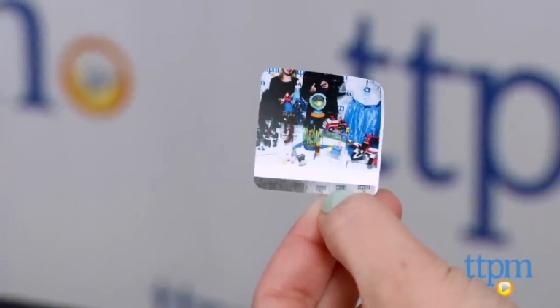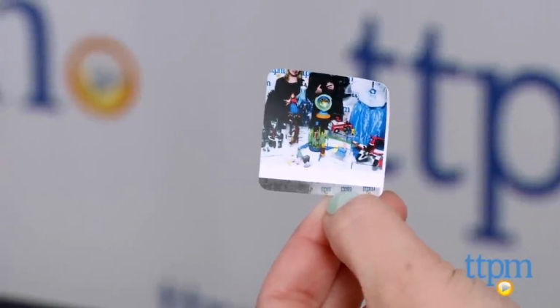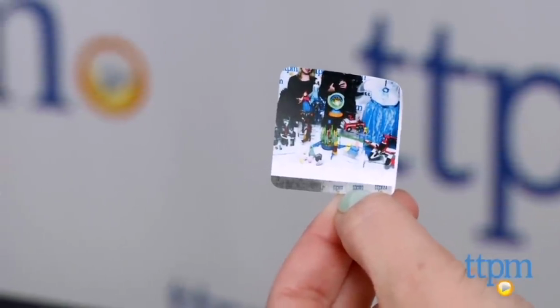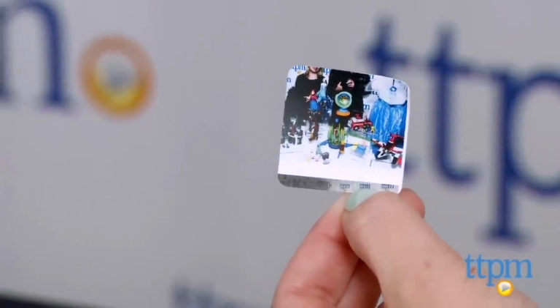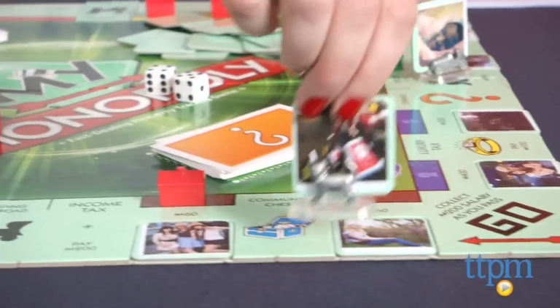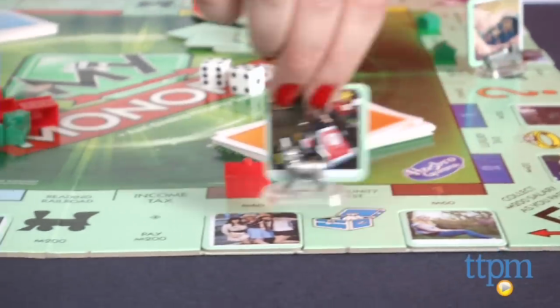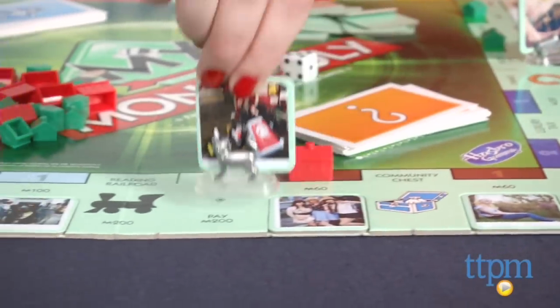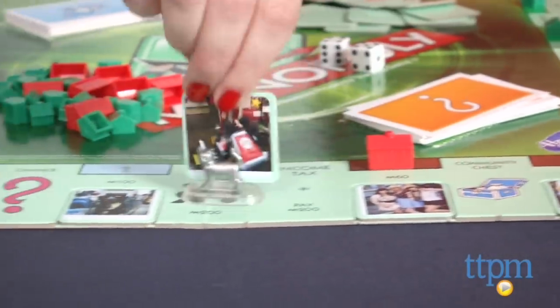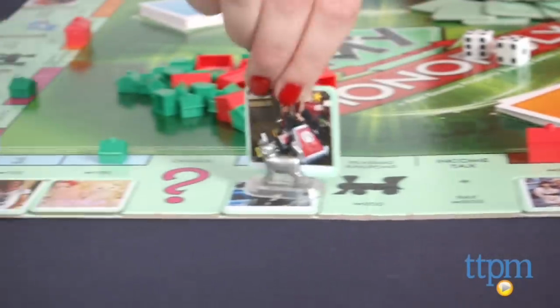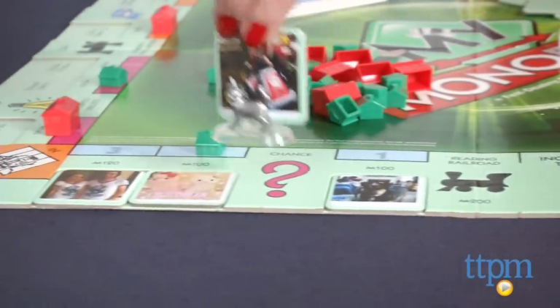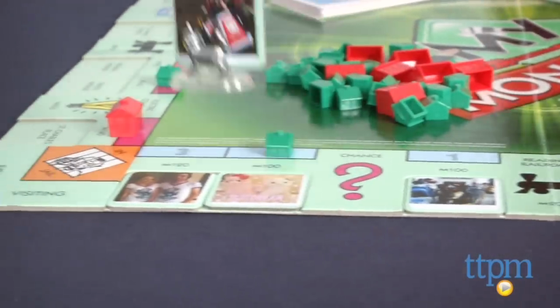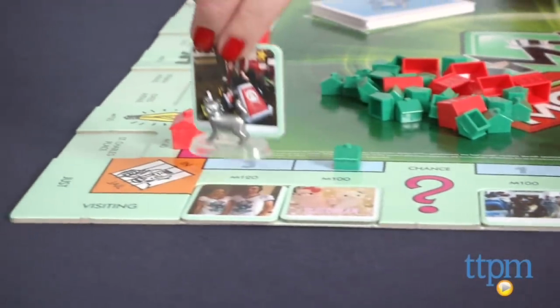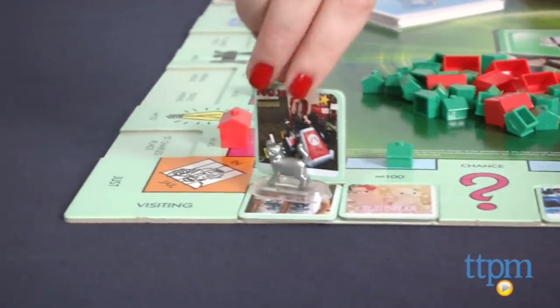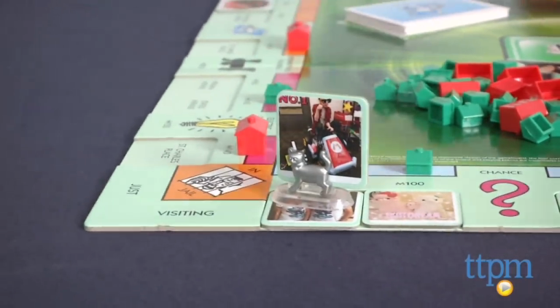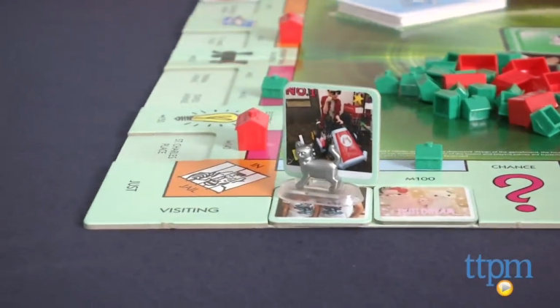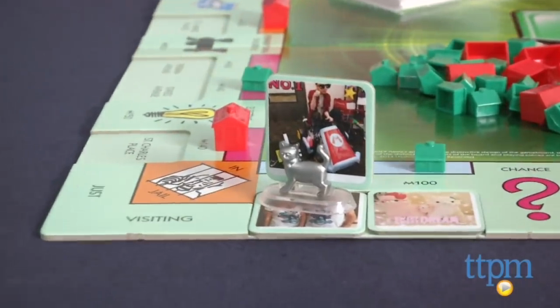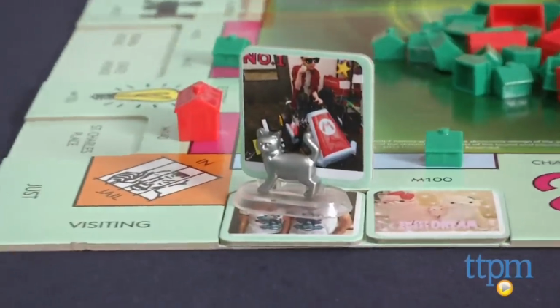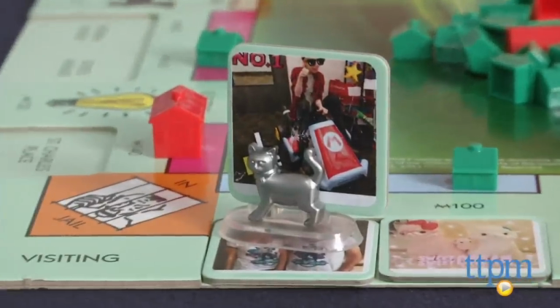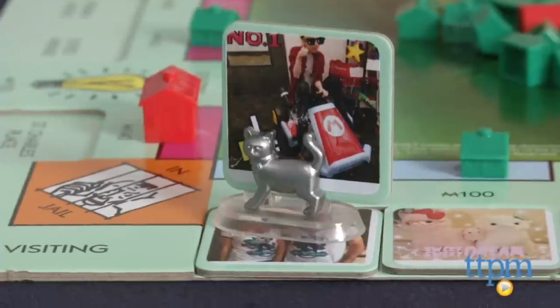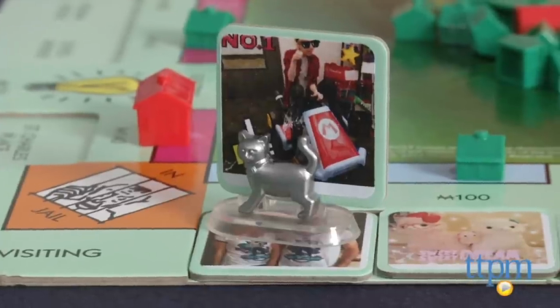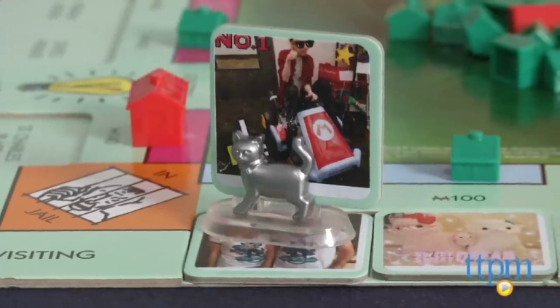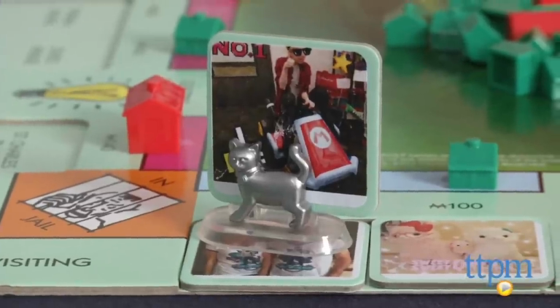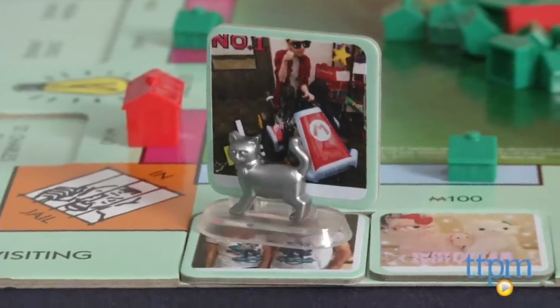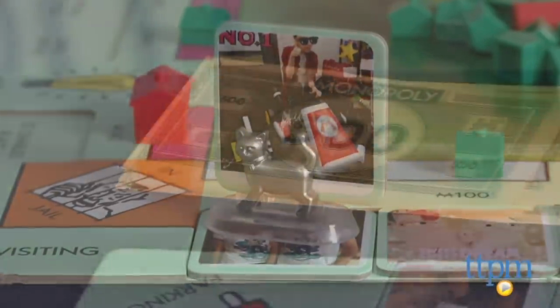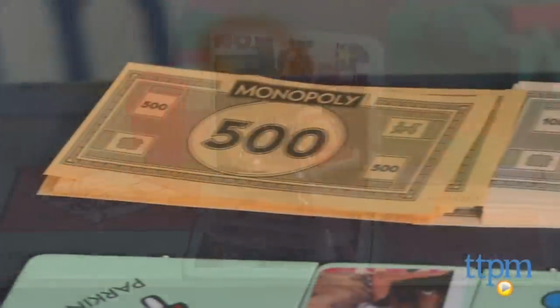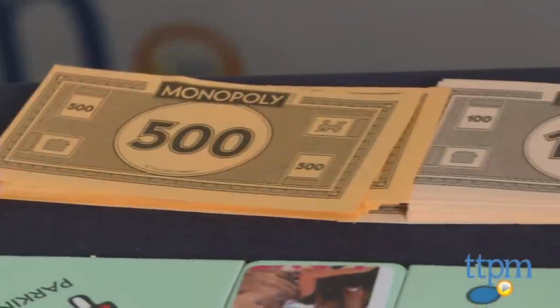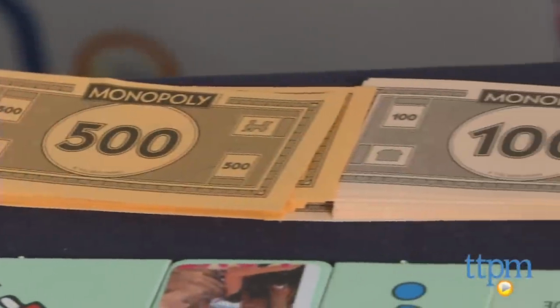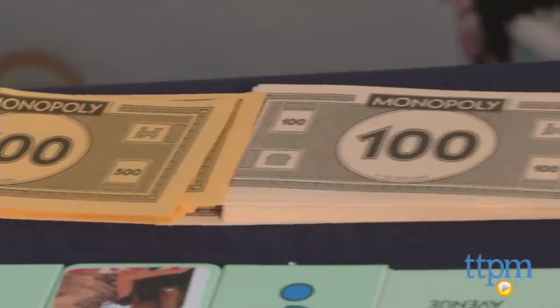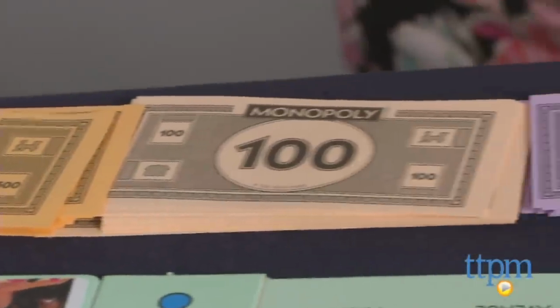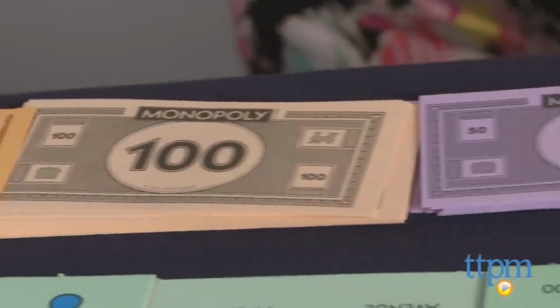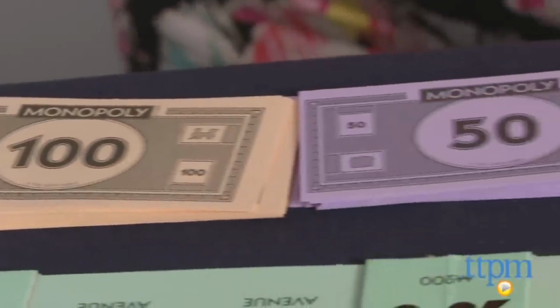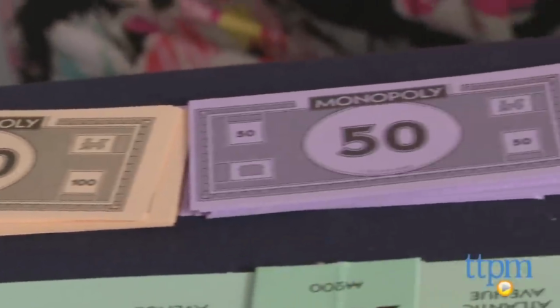This is a fun way to spice up the Monopoly gameplay. It plays just like regular Monopoly, except it's only for 2 to 4 players. You move around the board buying properties, and the more you own, the more rent you'll get. If you're the last player with money left when all other players have gone bankrupt, you win.